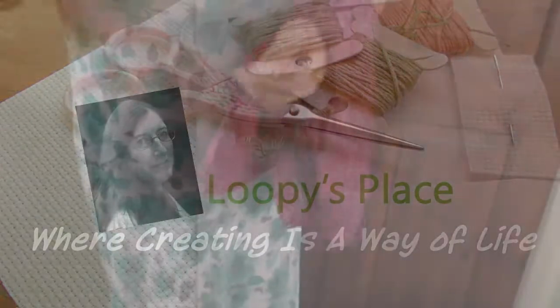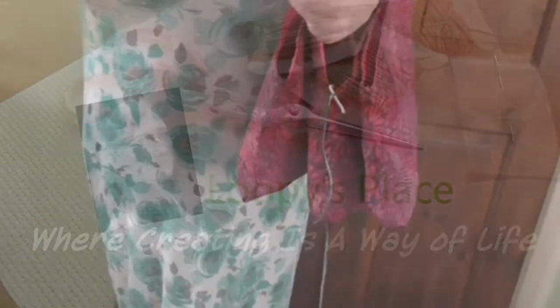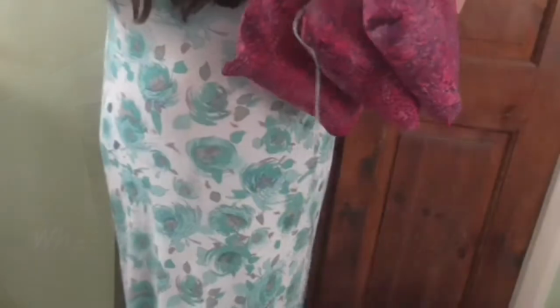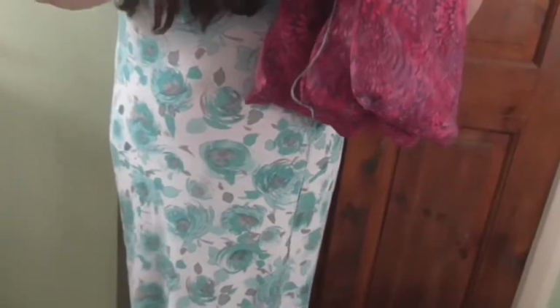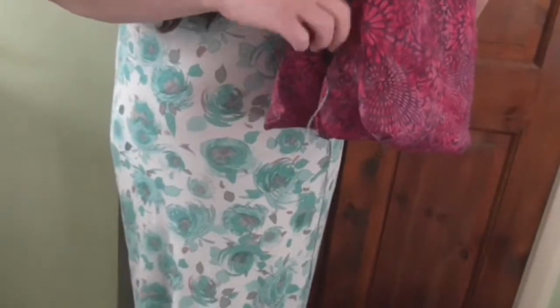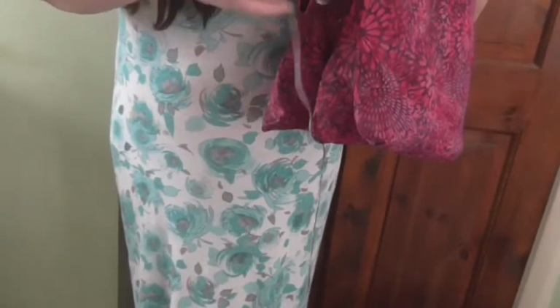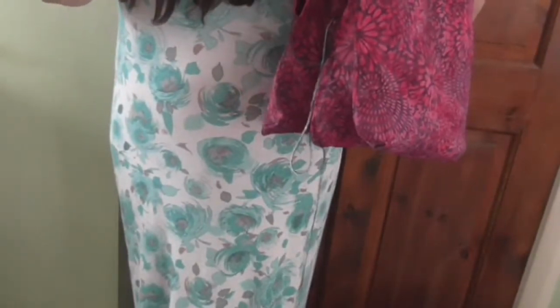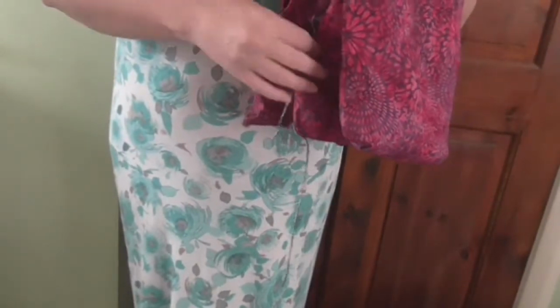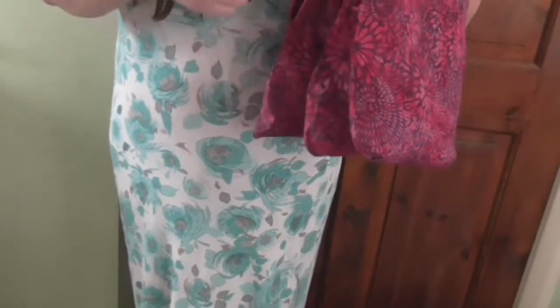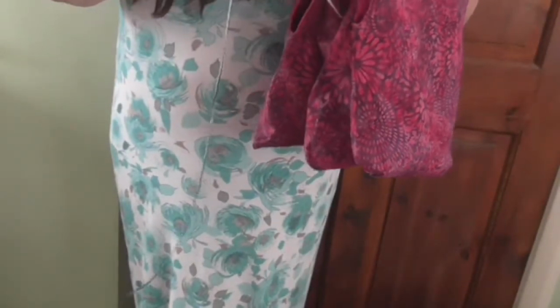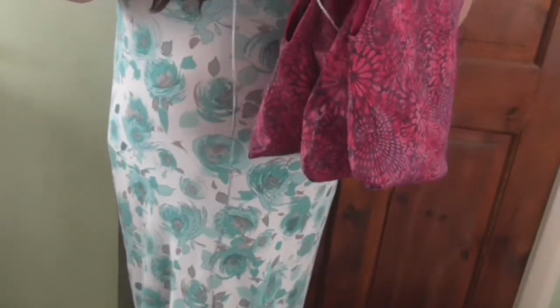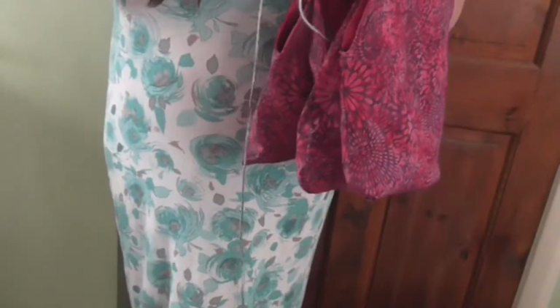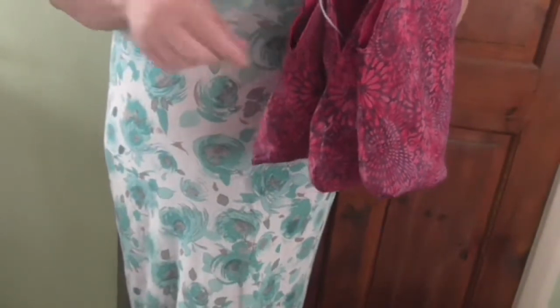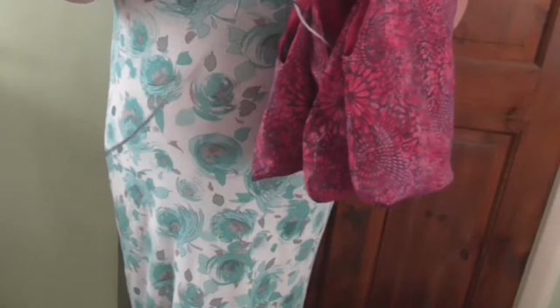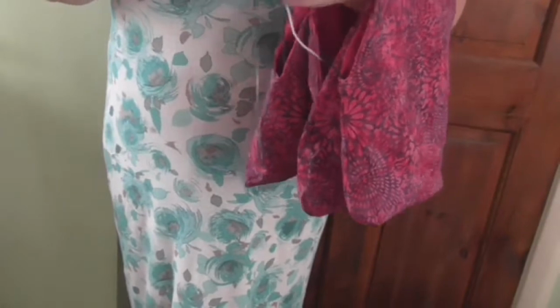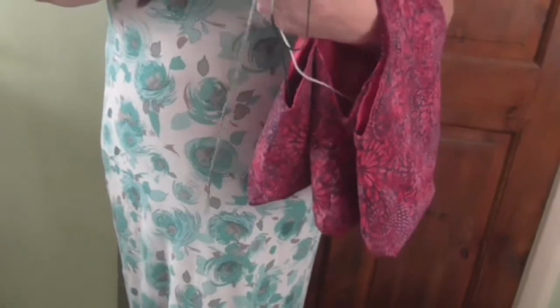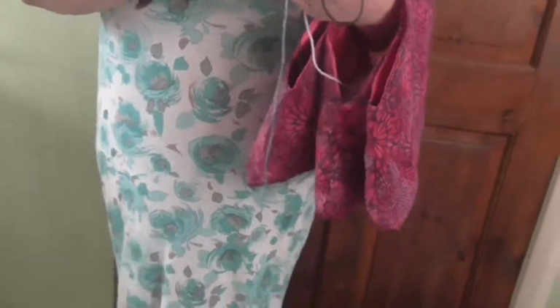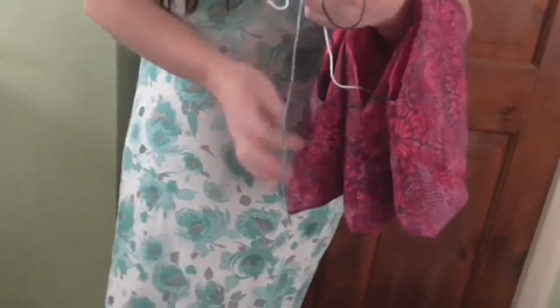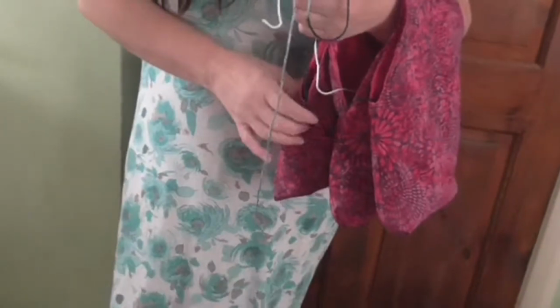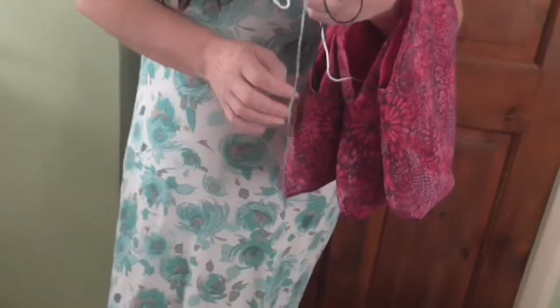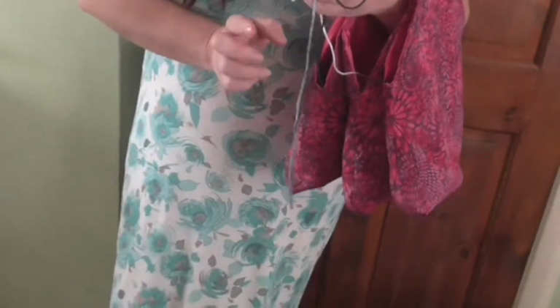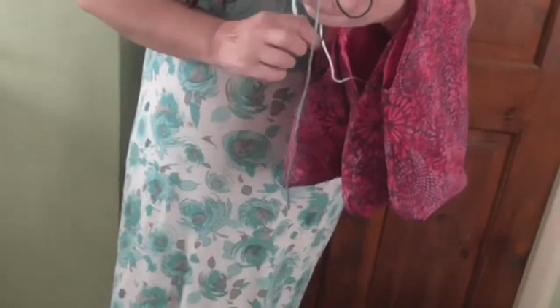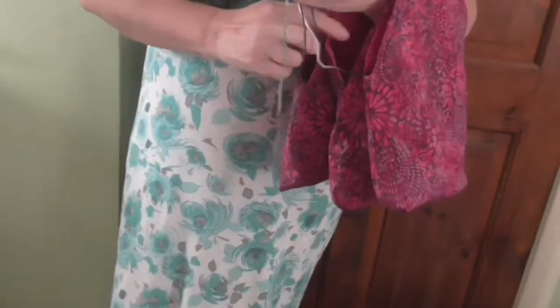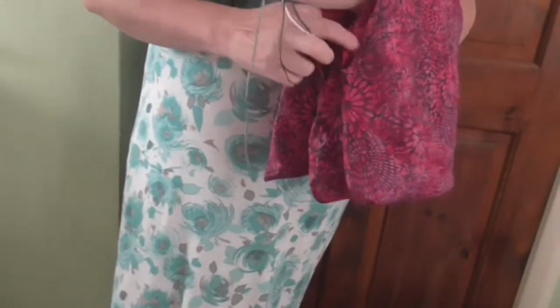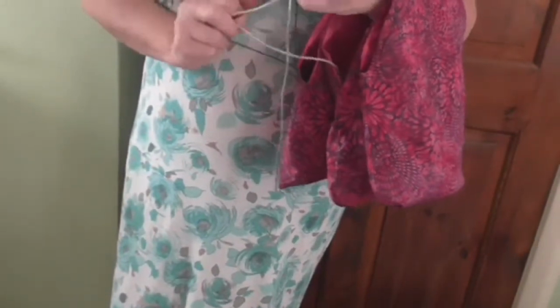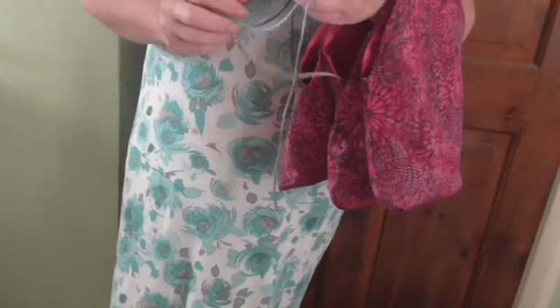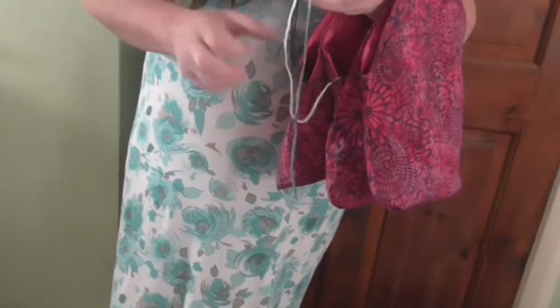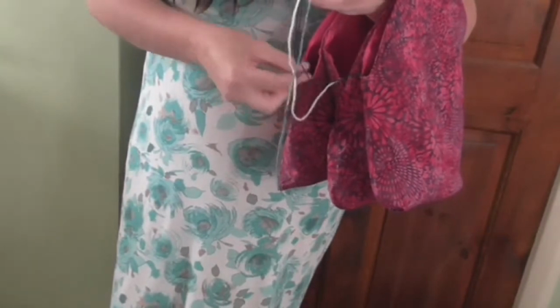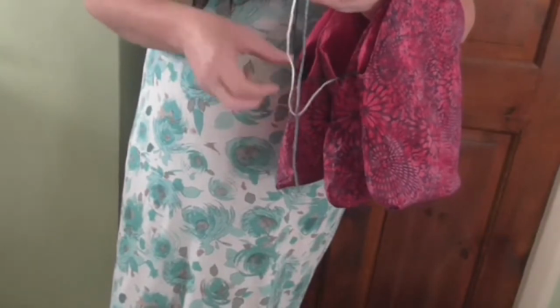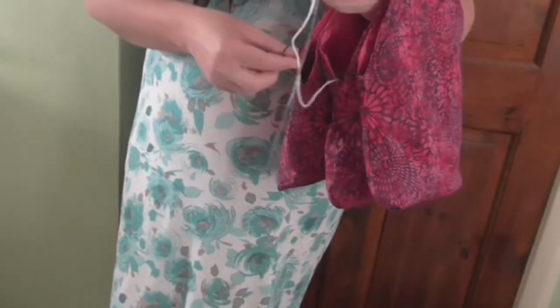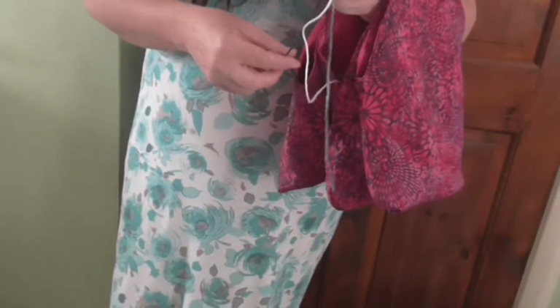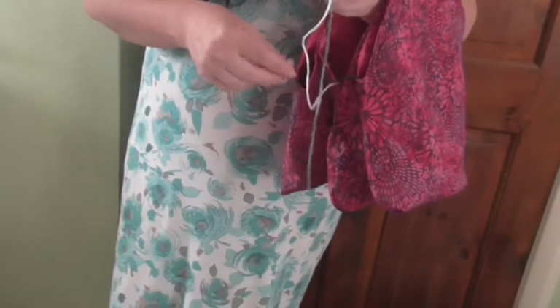As you know I love a challenge, so Katie asked me to make her a knit-as-you-go bag that had three separate compartments, because she's quite often using three separate balls.